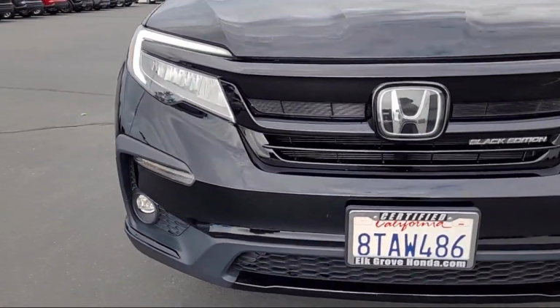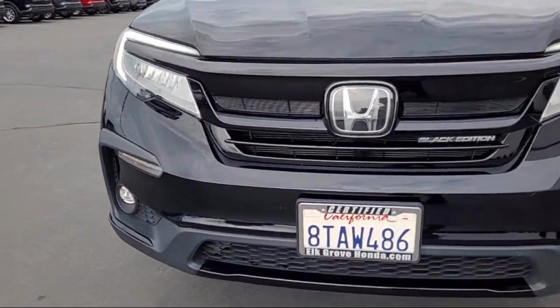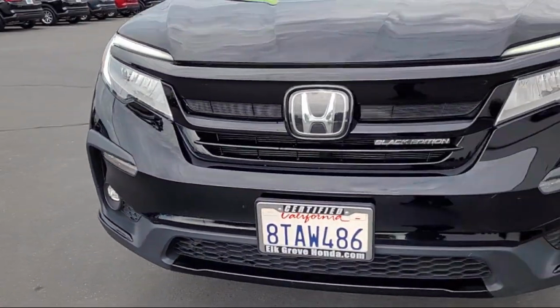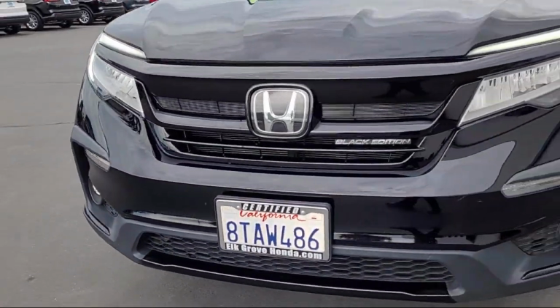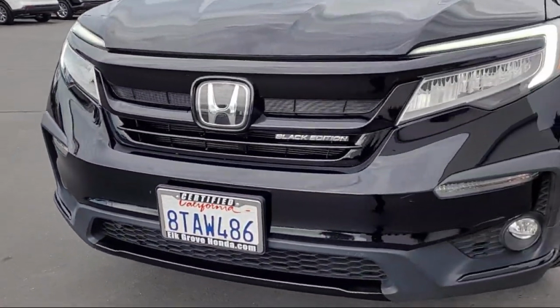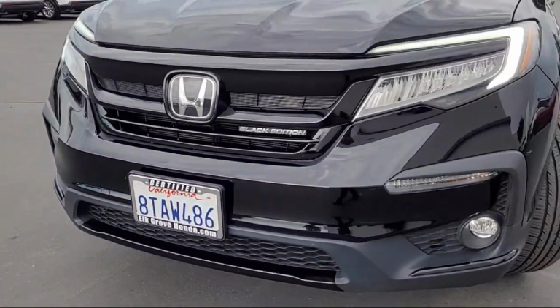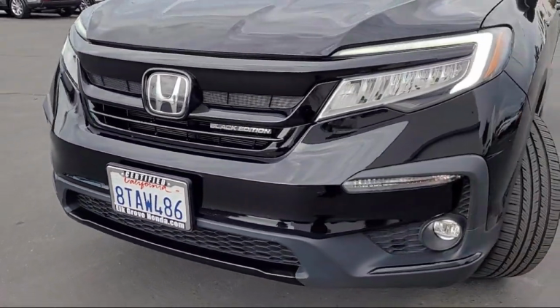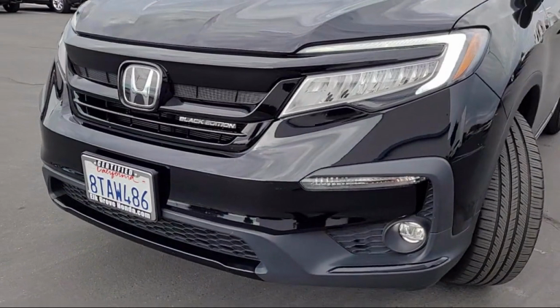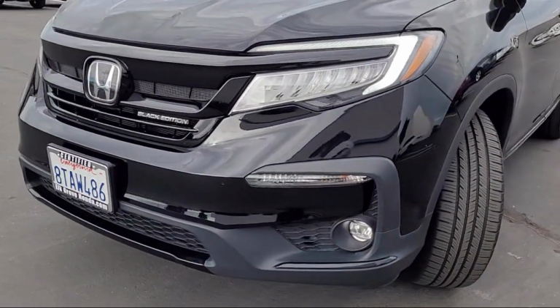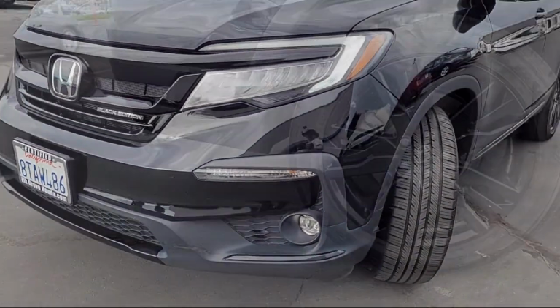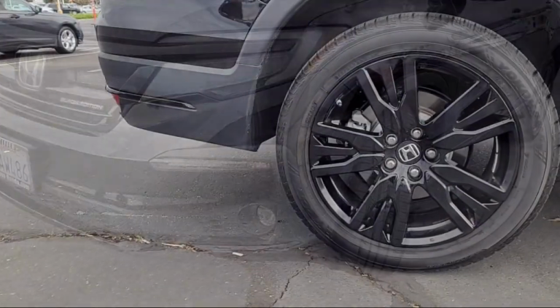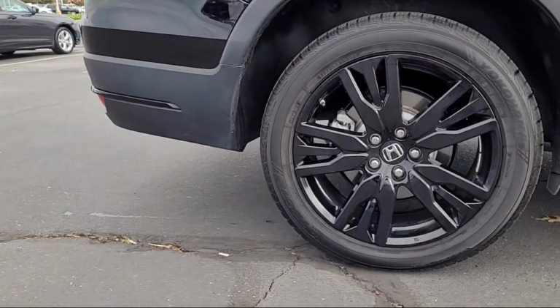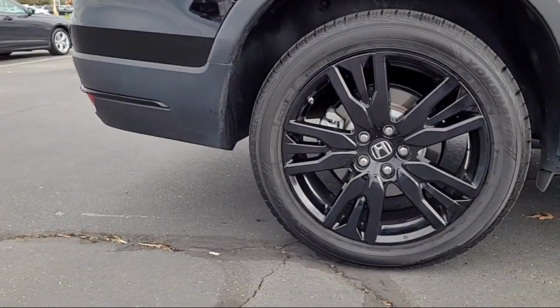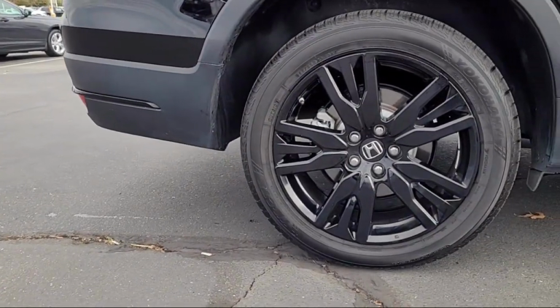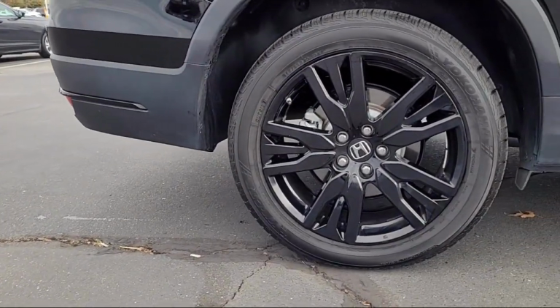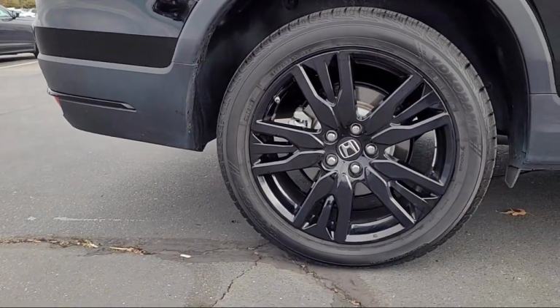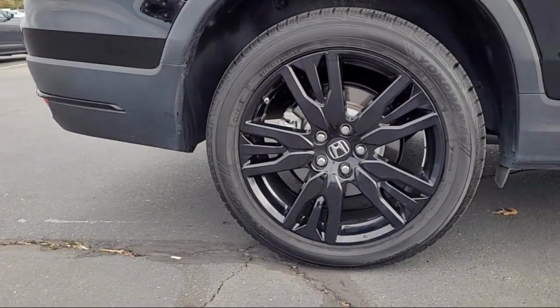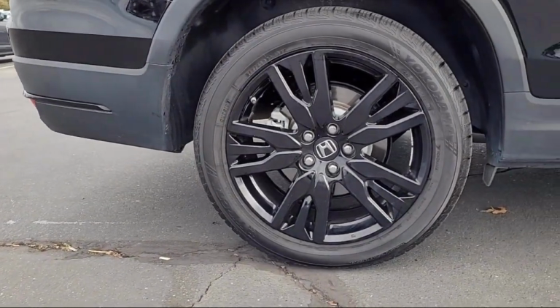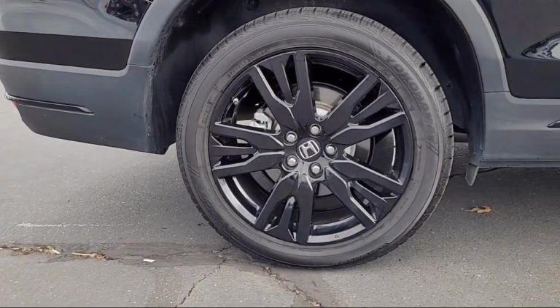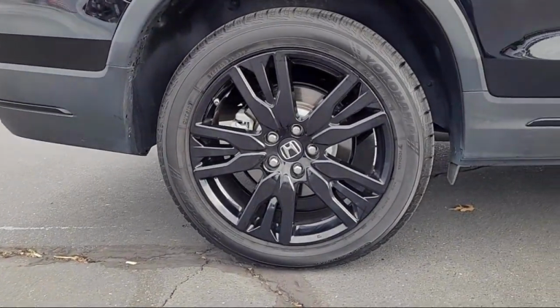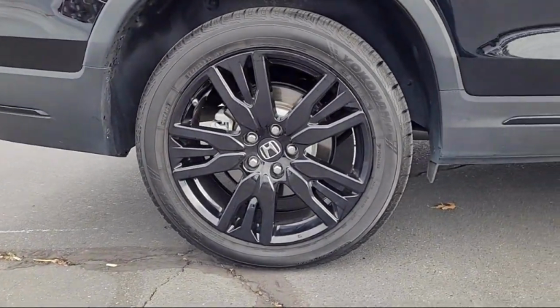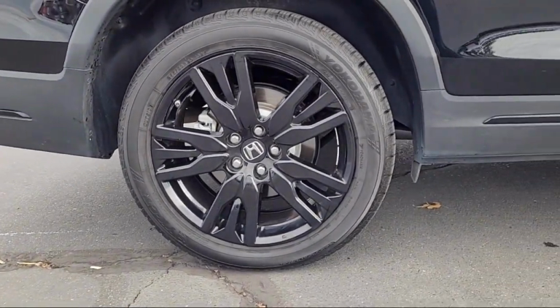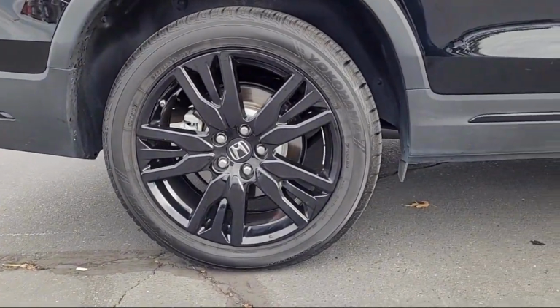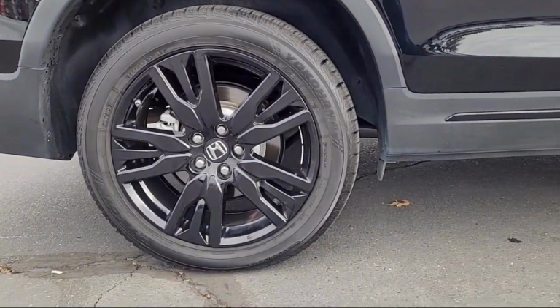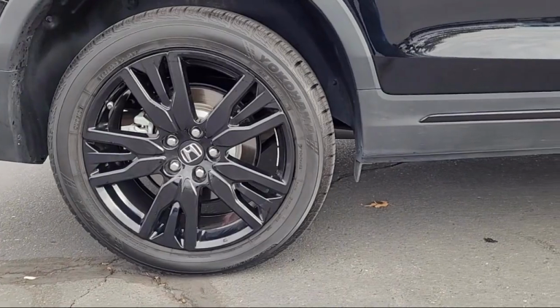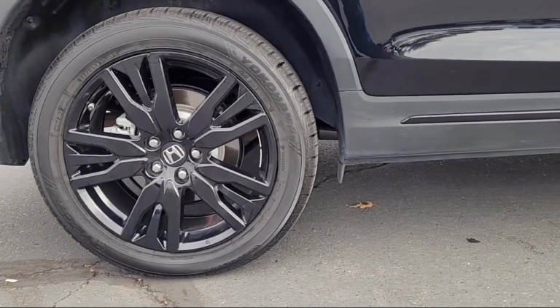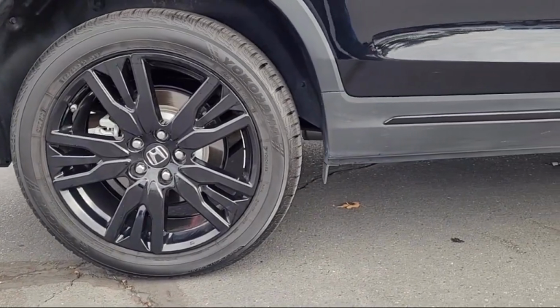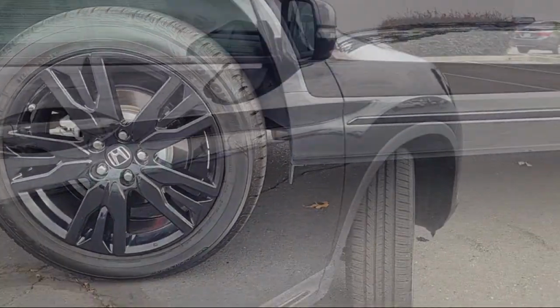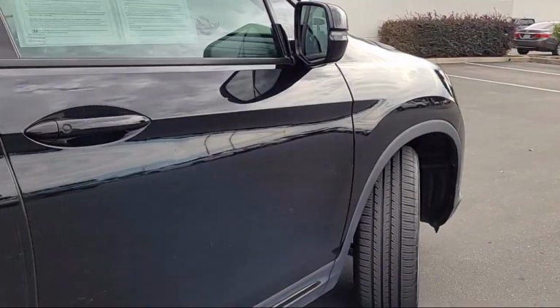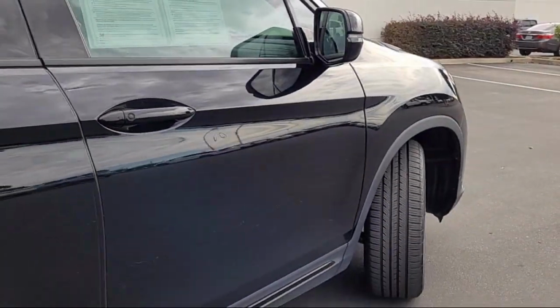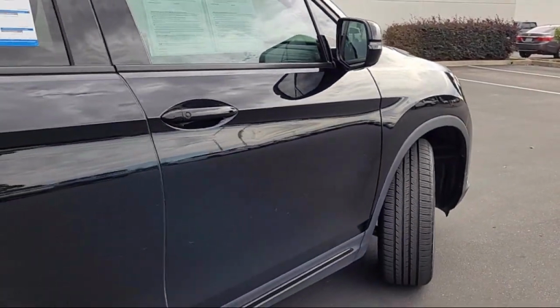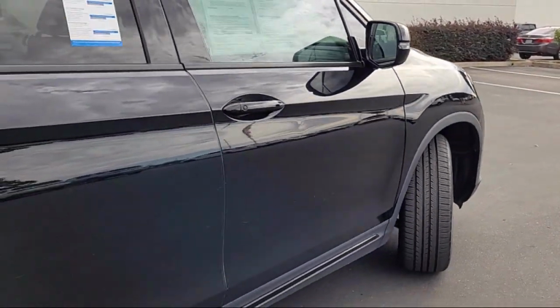Our service doesn't stop at the sale. Elk Grove Honda customers can come in and take advantage of our knowledgeable Honda service and auto repair technicians and a fully stocked inventory of parts.